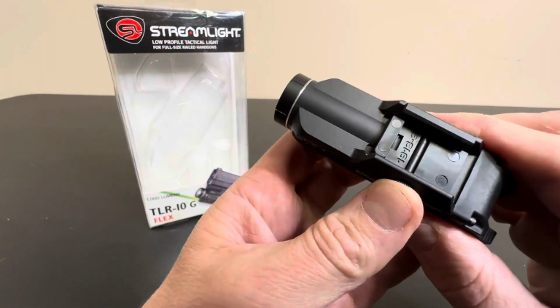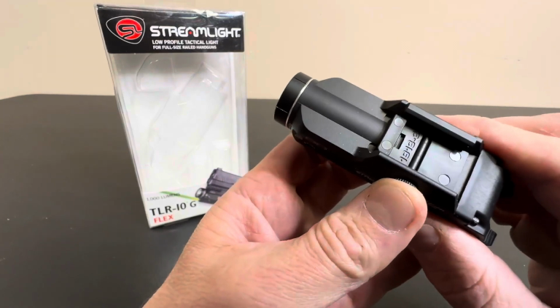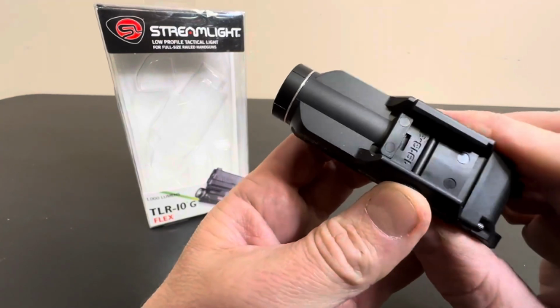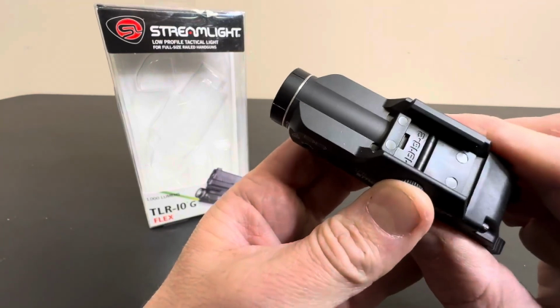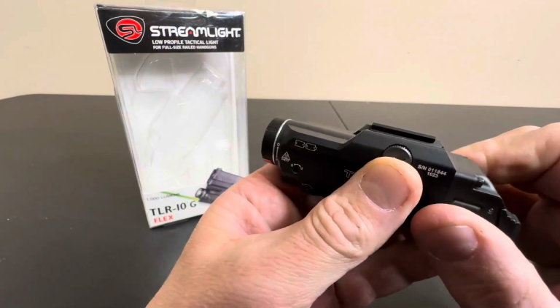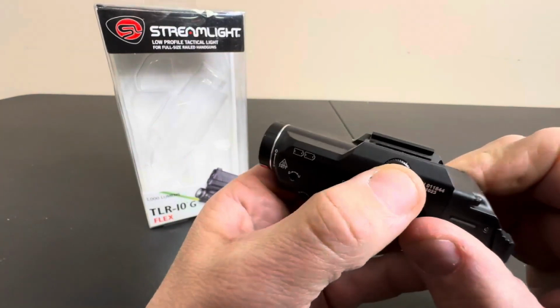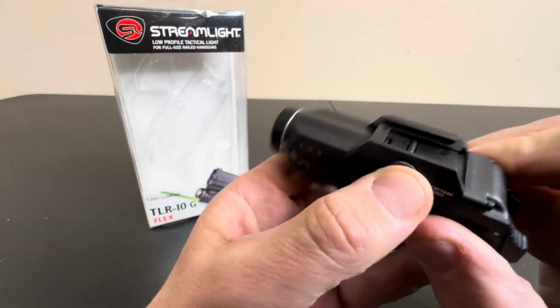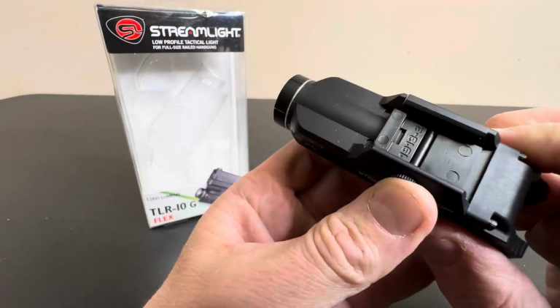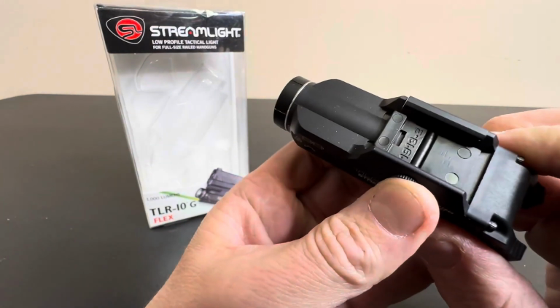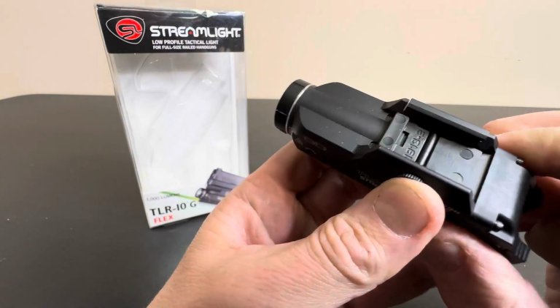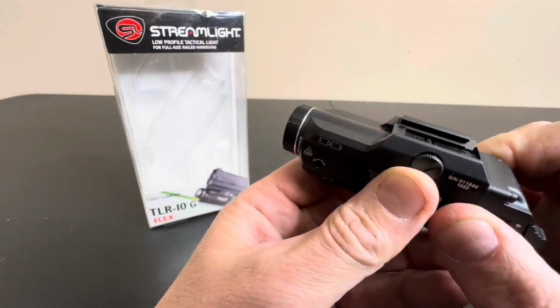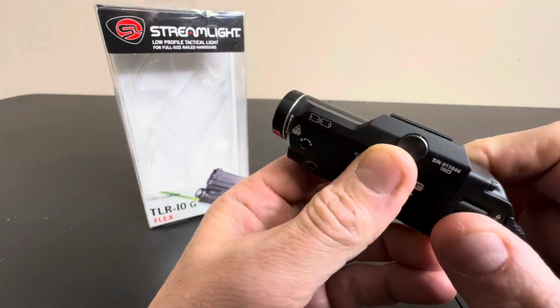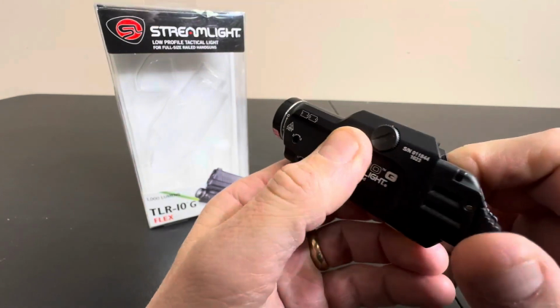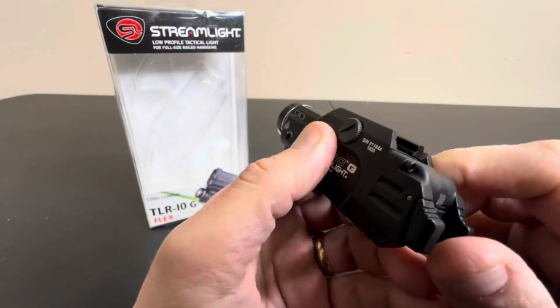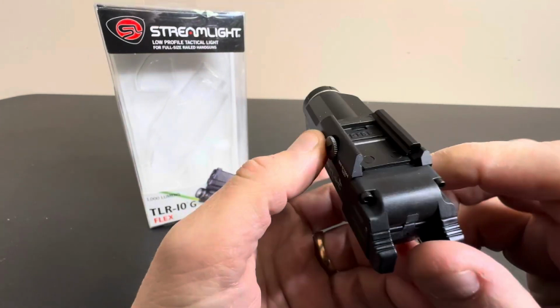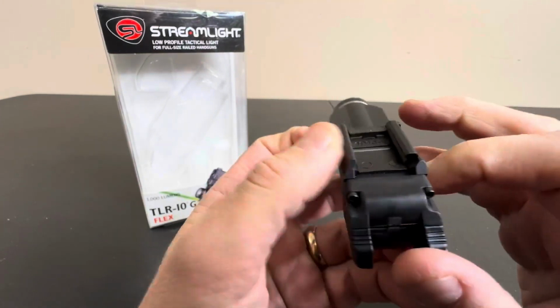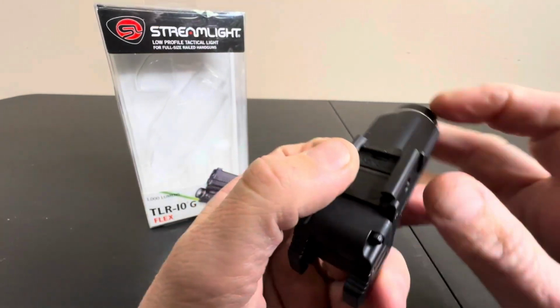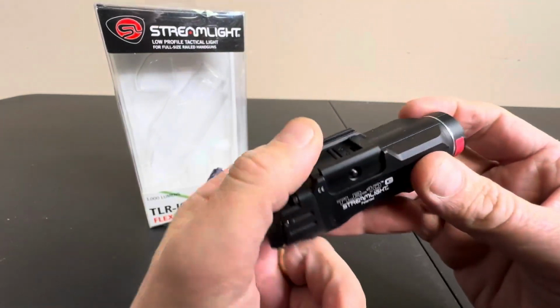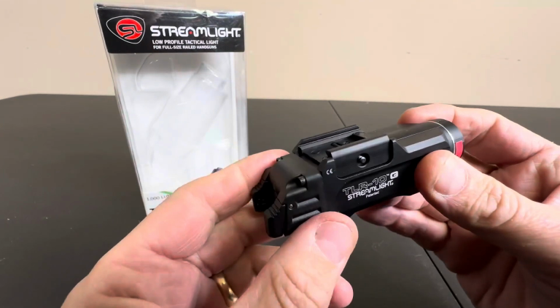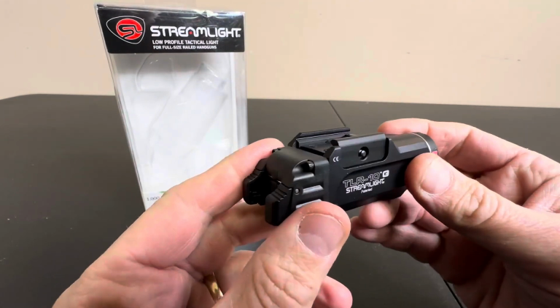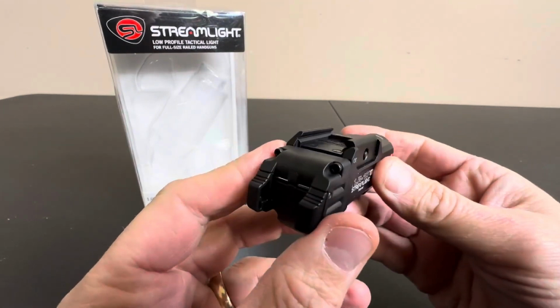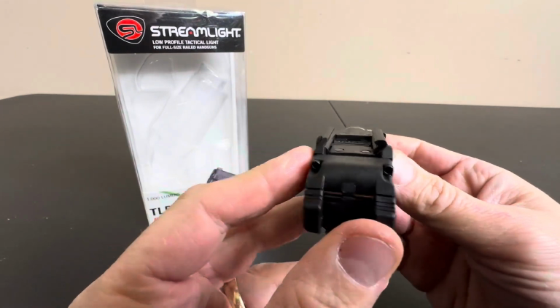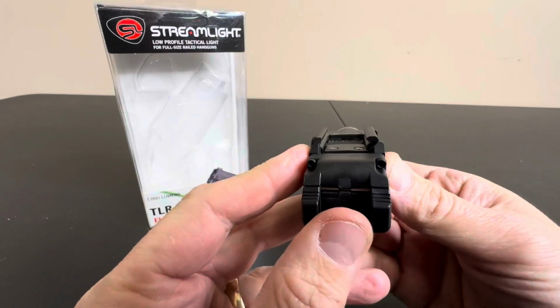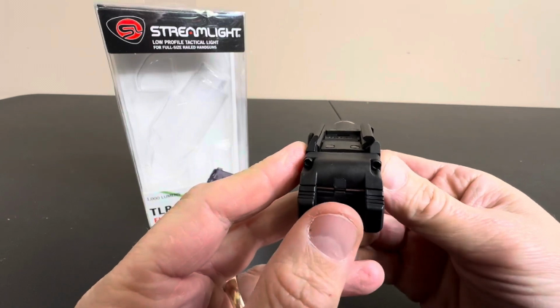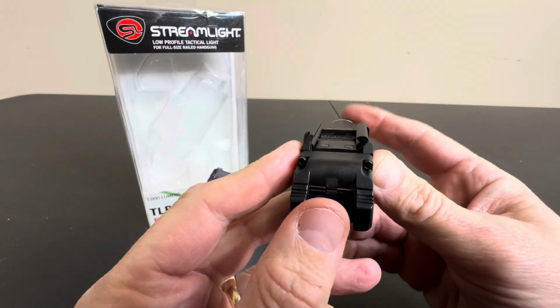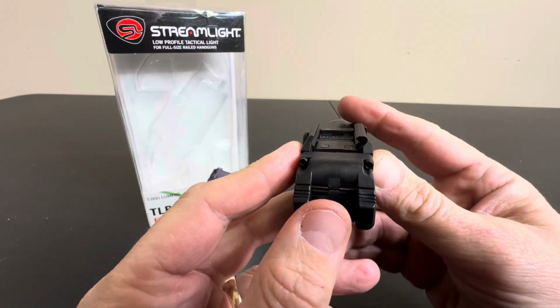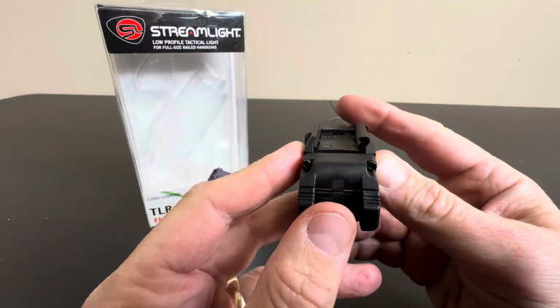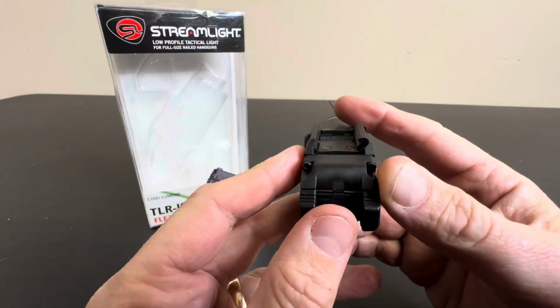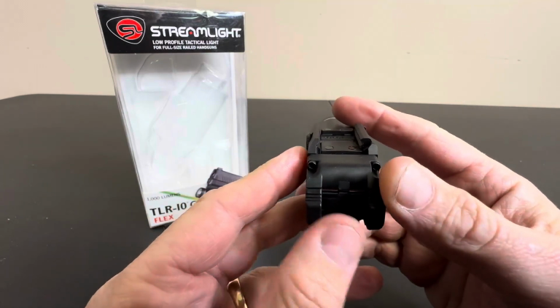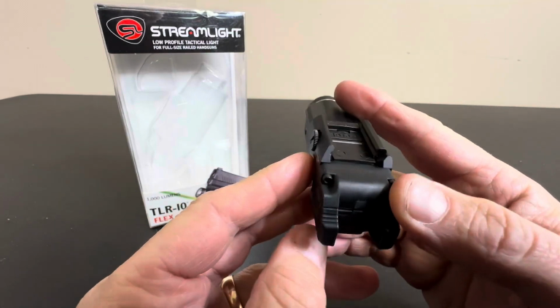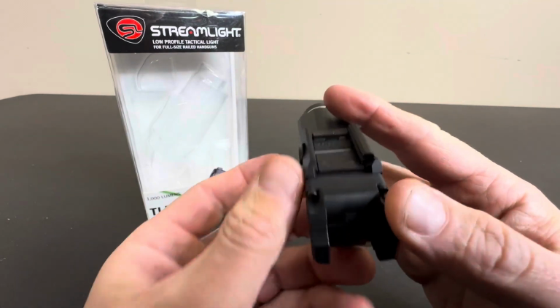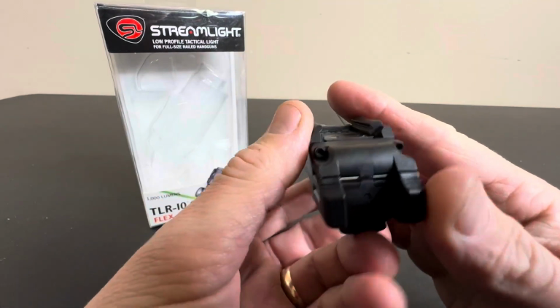Tactical rail slide, of course, right here. Slaps onto lots of different models. And 1,000 lumens, which is very cool. Low profile. And for any full-size railed handgun, basically, this will fit.